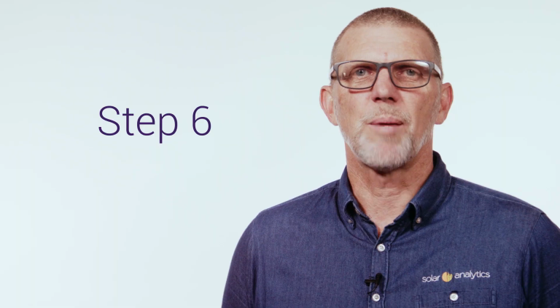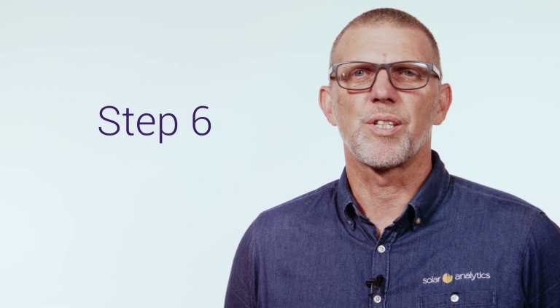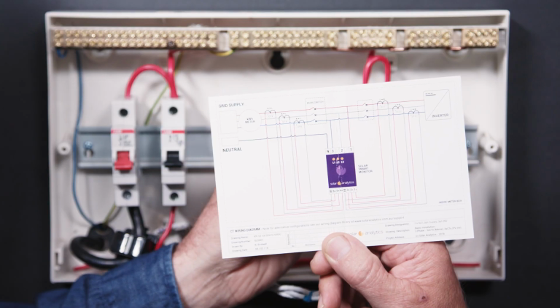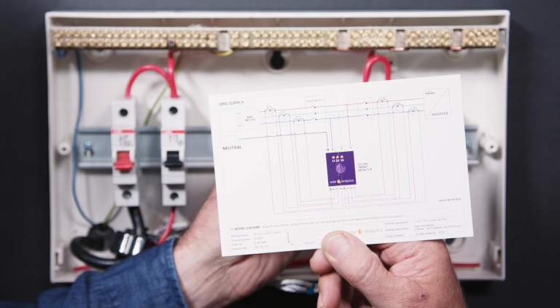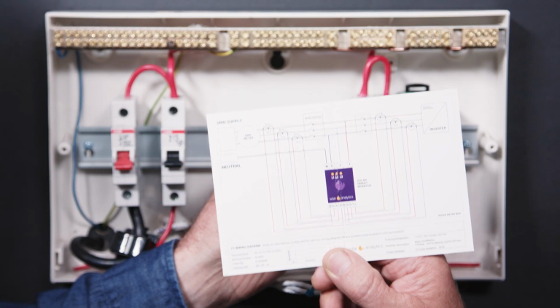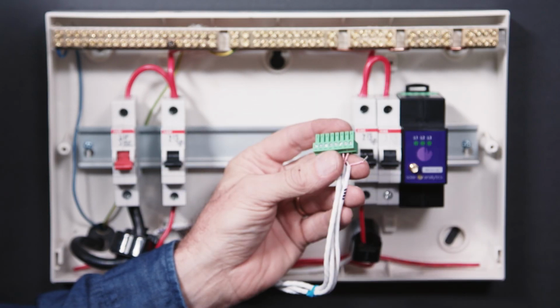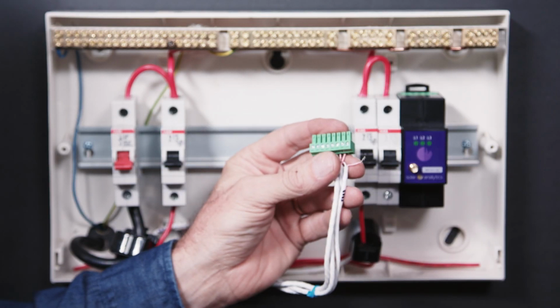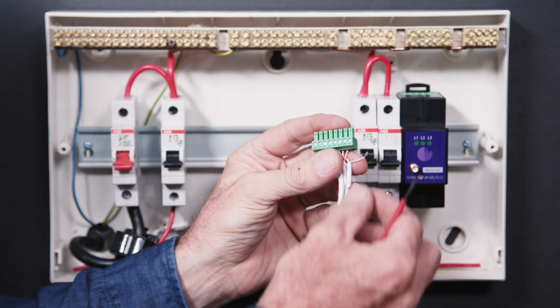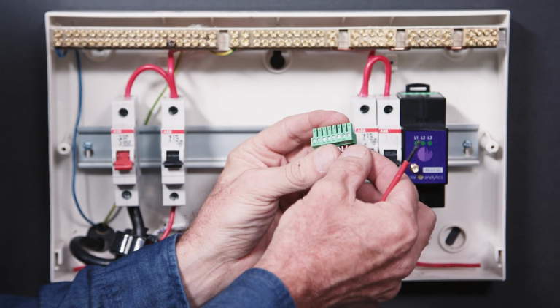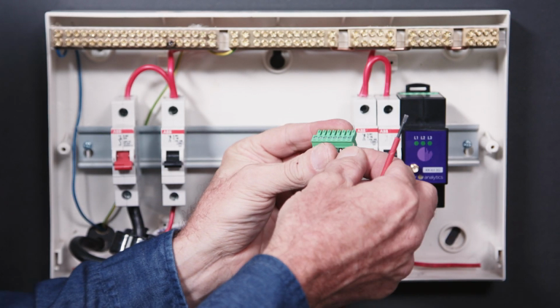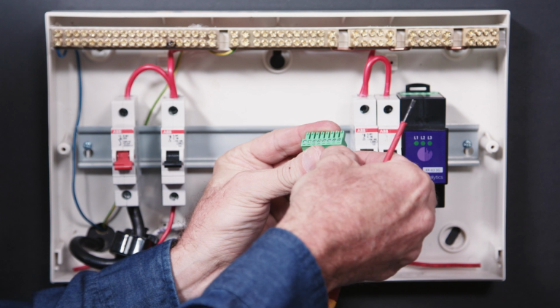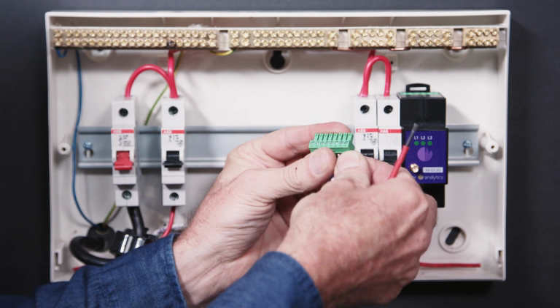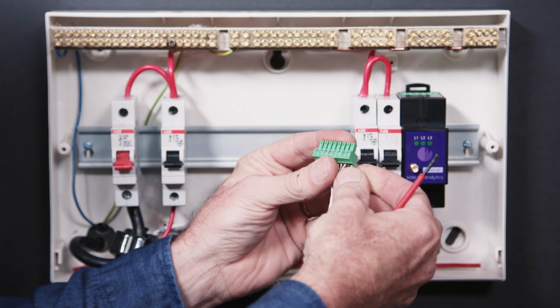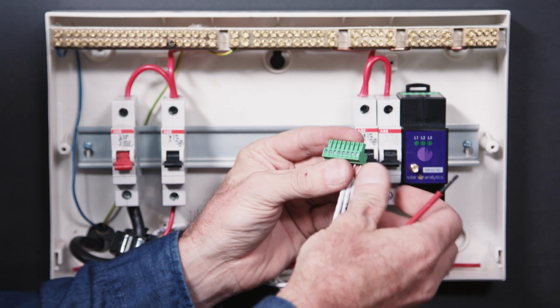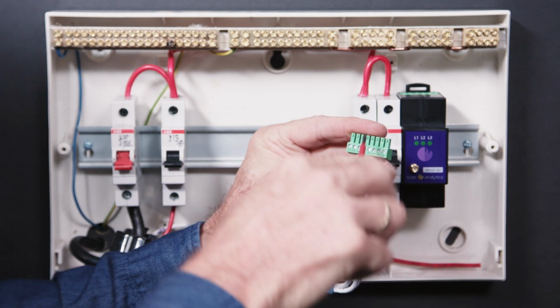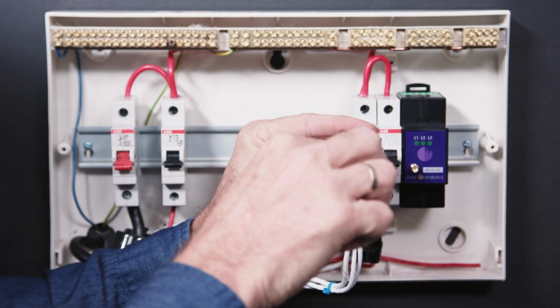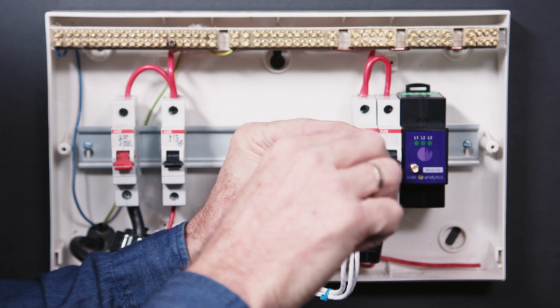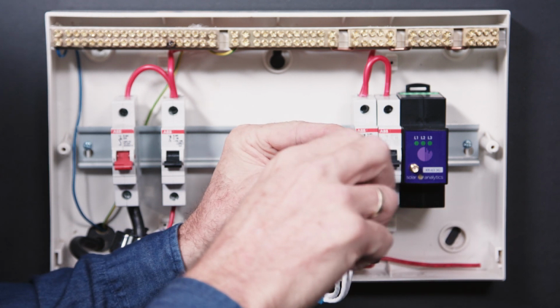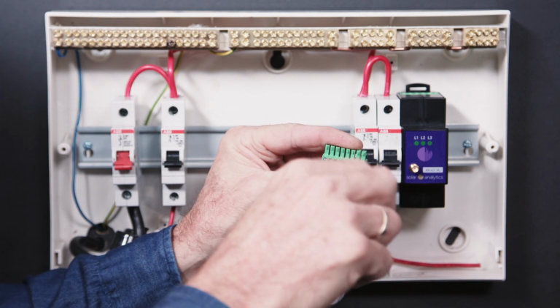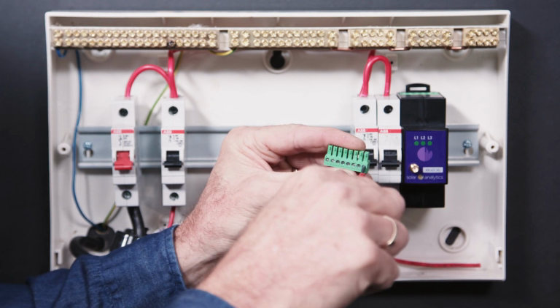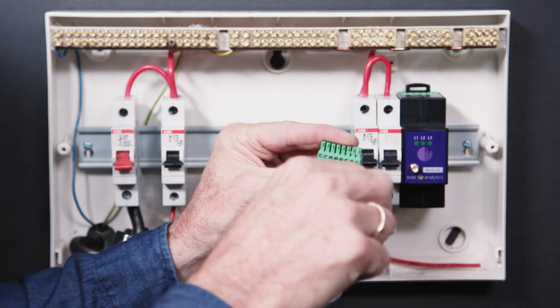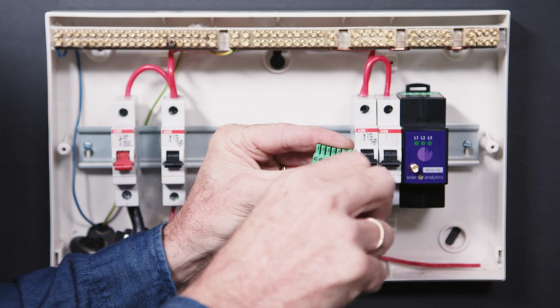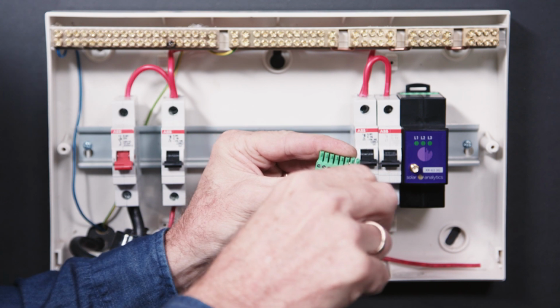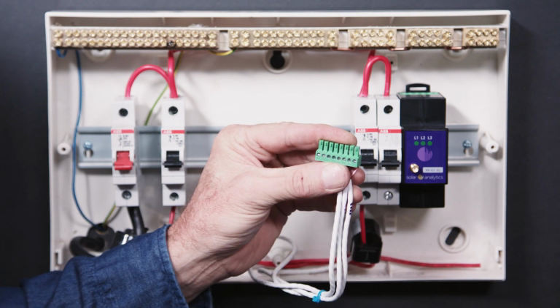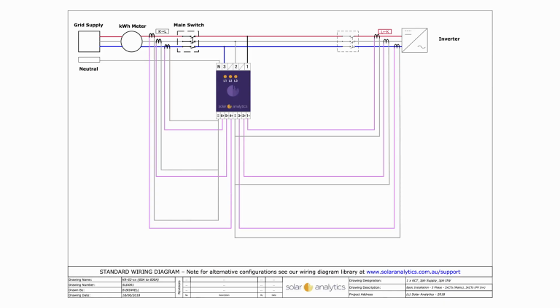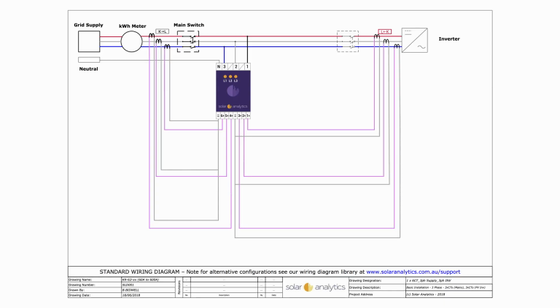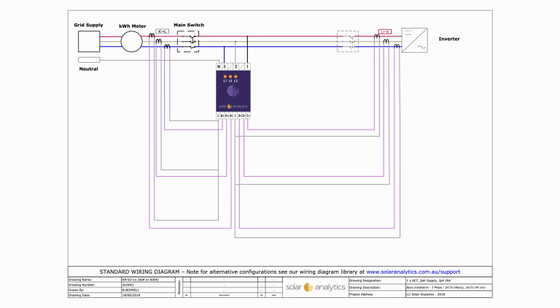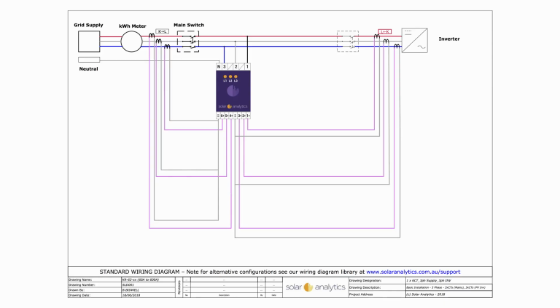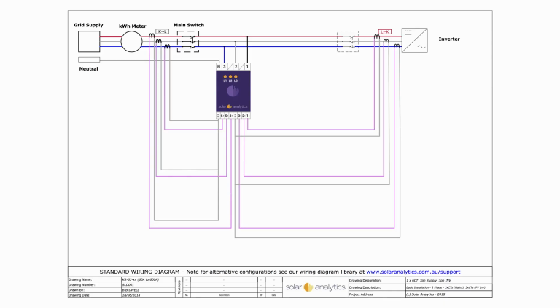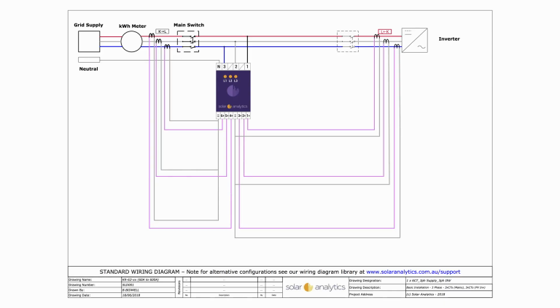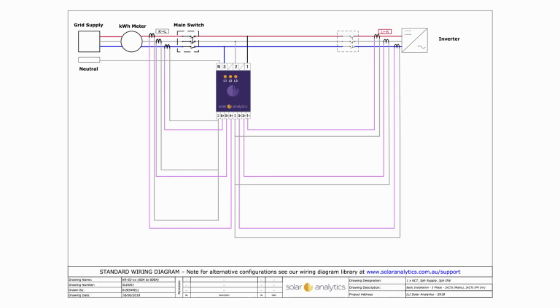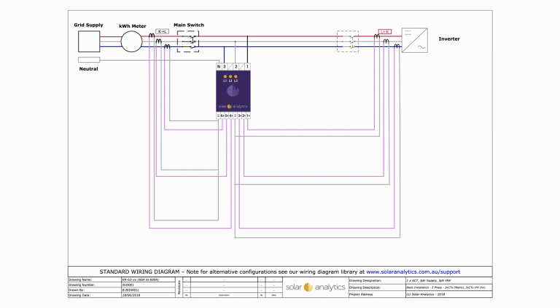Step 6. Terminate the ends of each CT into the CT input plug in accordance with the wiring diagrams supplied, and use our labels to mark the cables at both ends. Our support page has a huge variety of wiring diagrams to assist you.